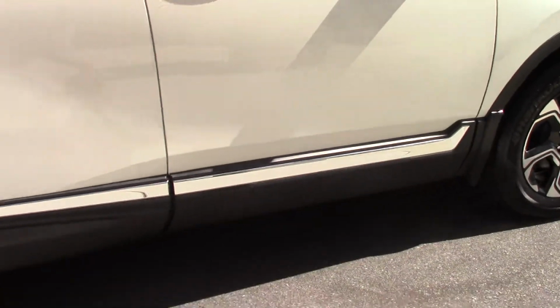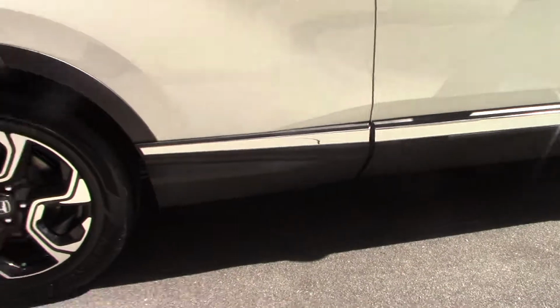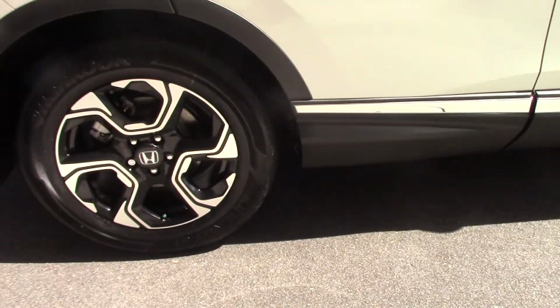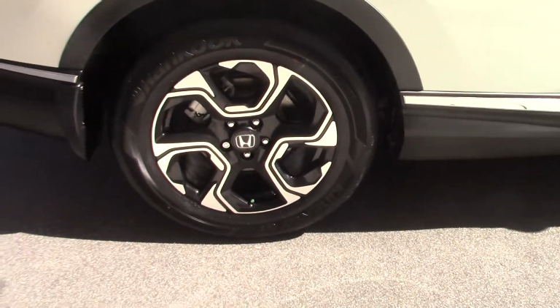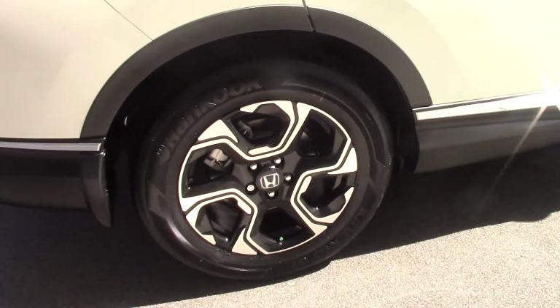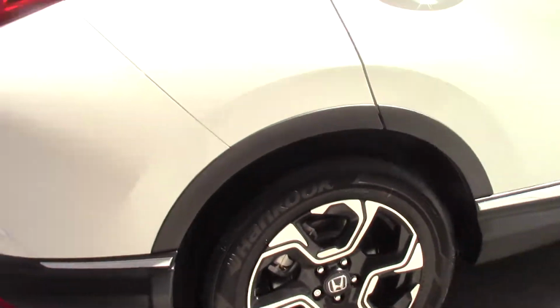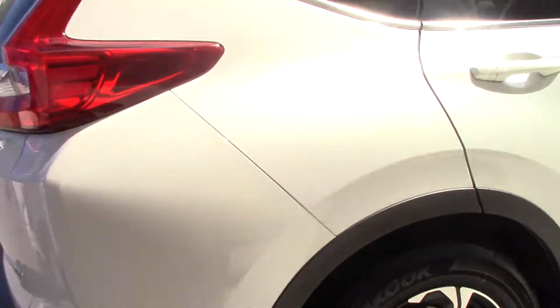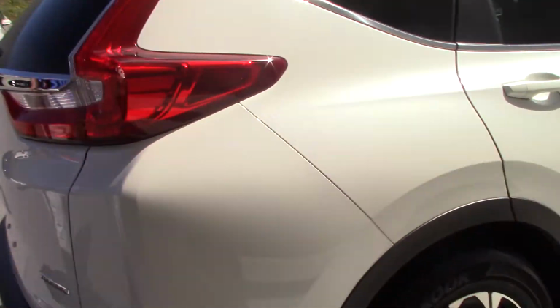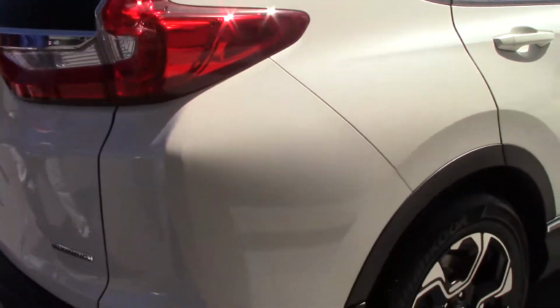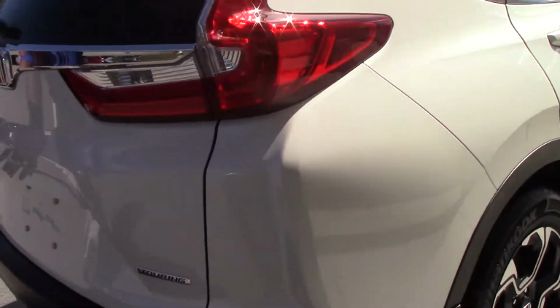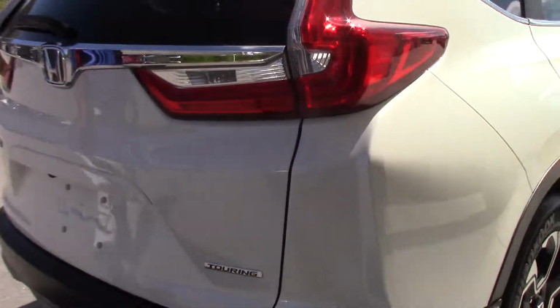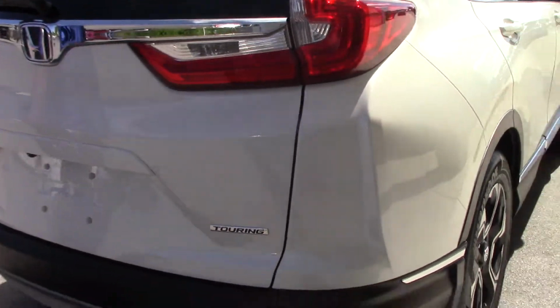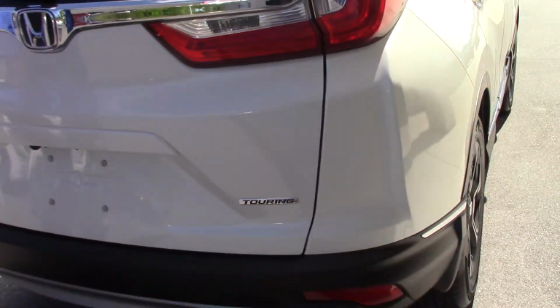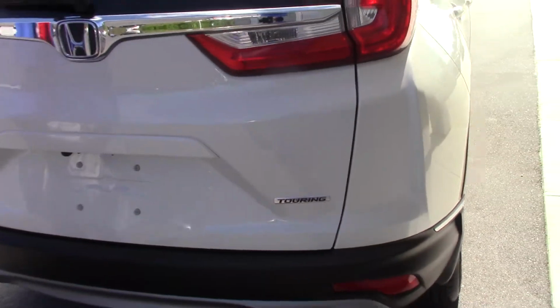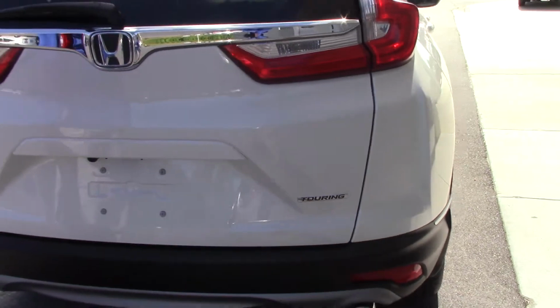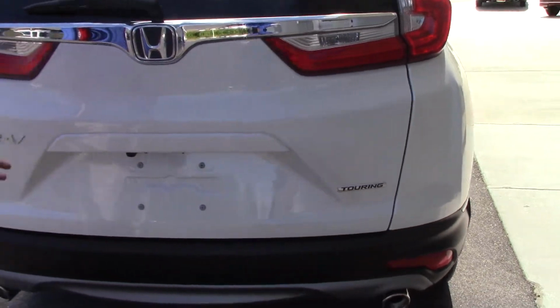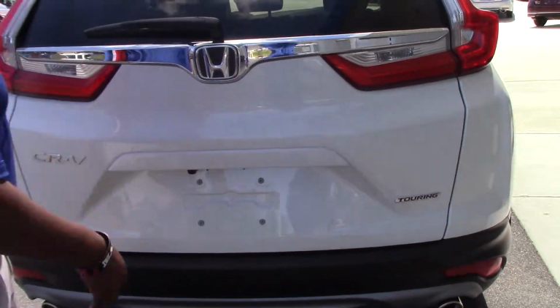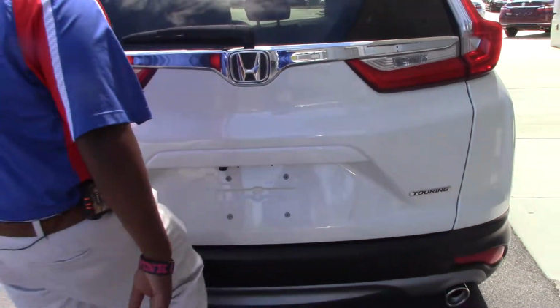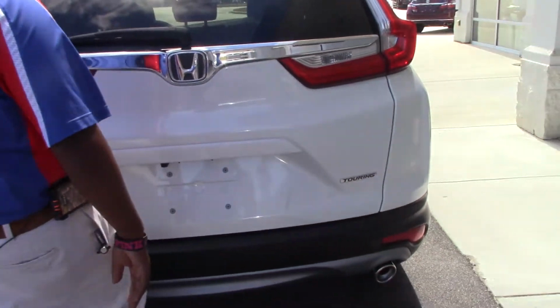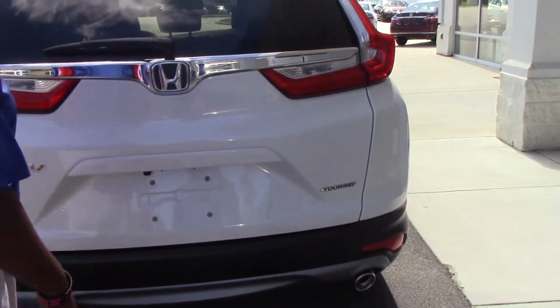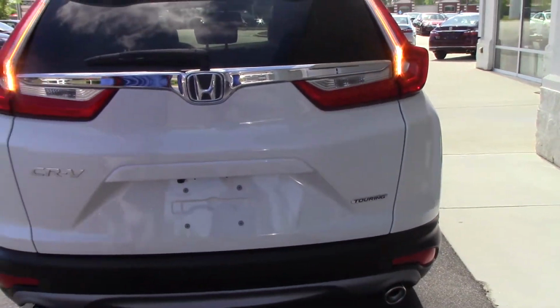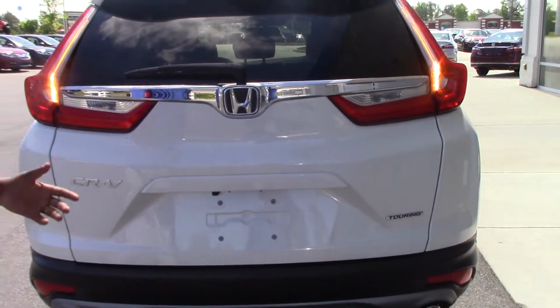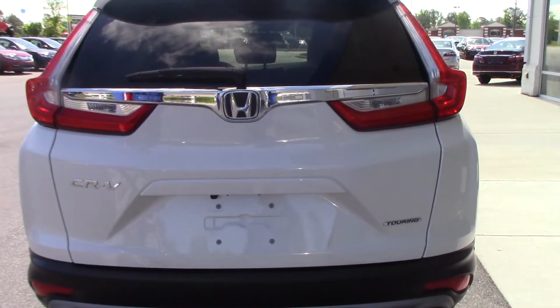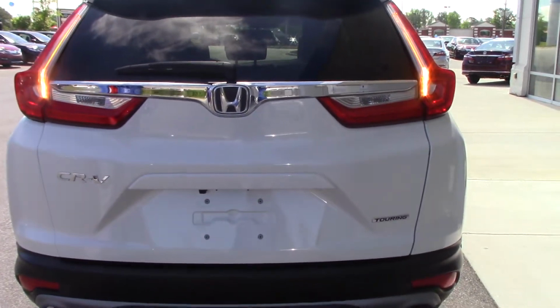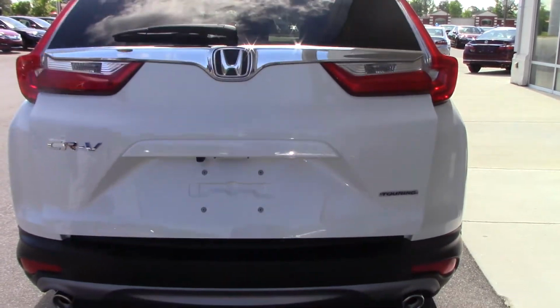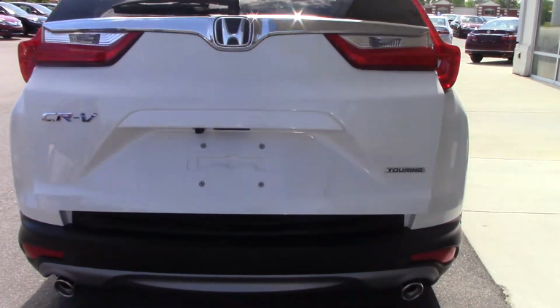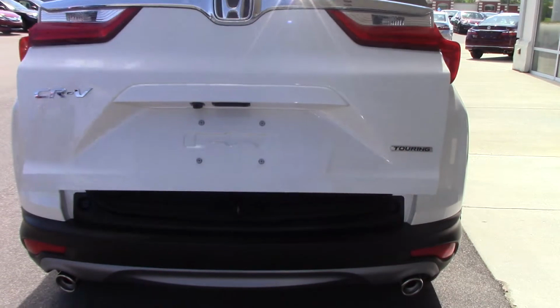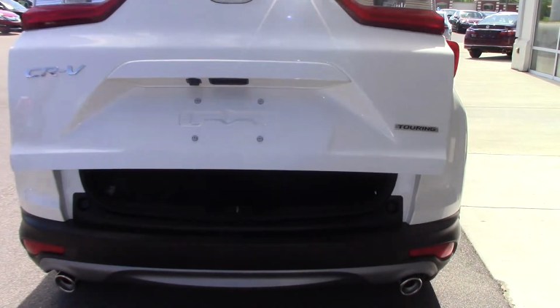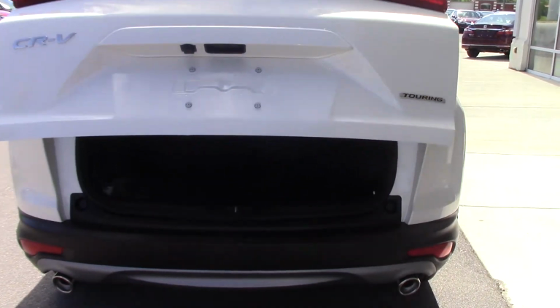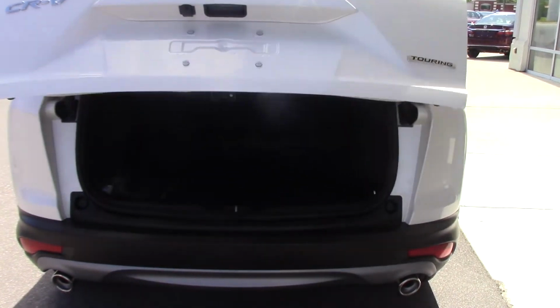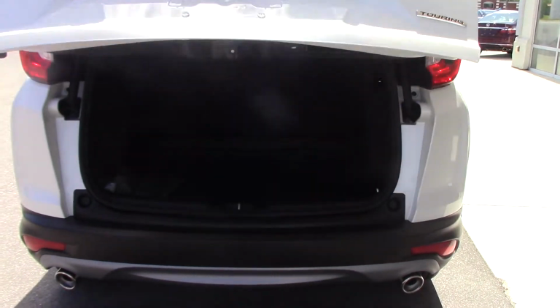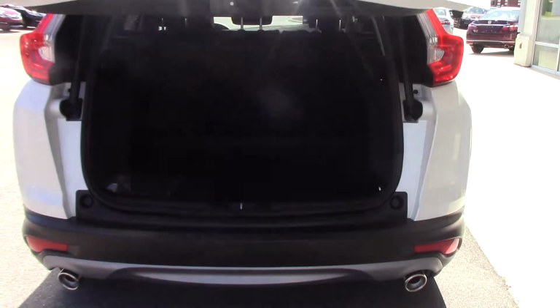It also features a backup camera, power windows, and power locks. The Touring also features the hands-free design to open the rear hatch and offers lots of rear storage space.